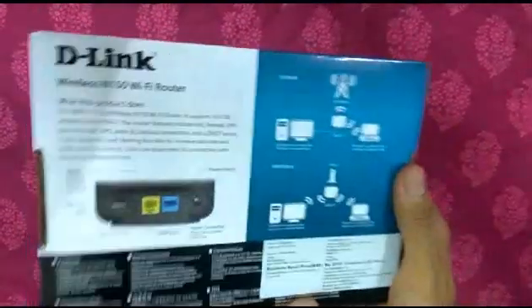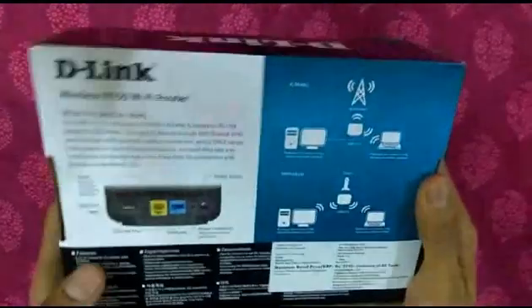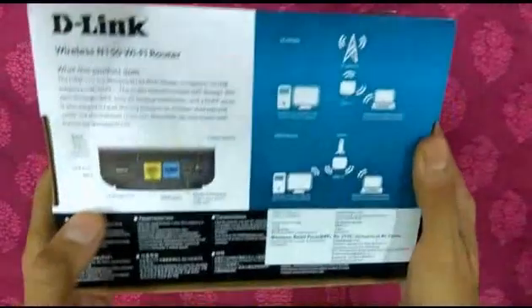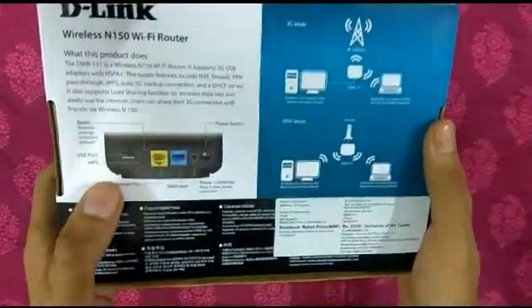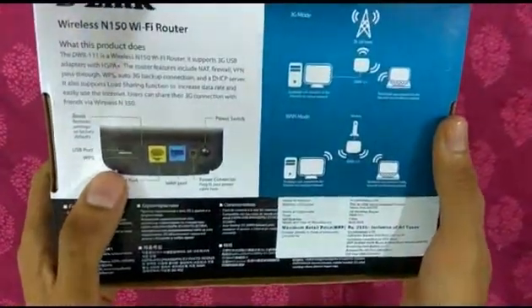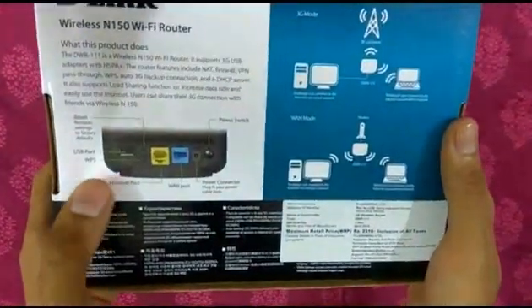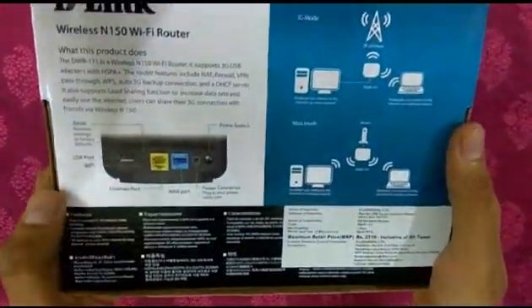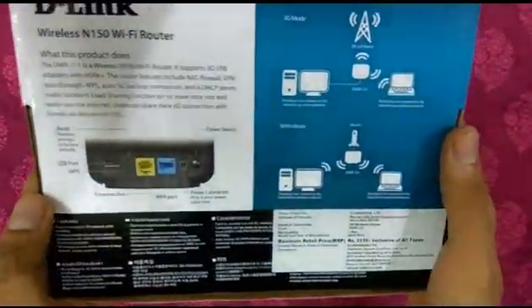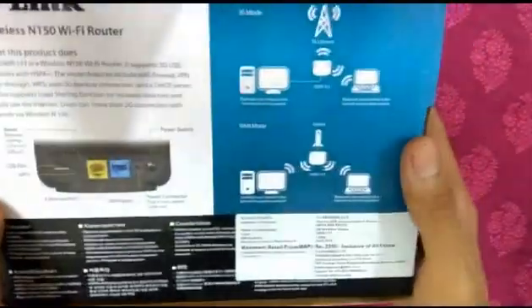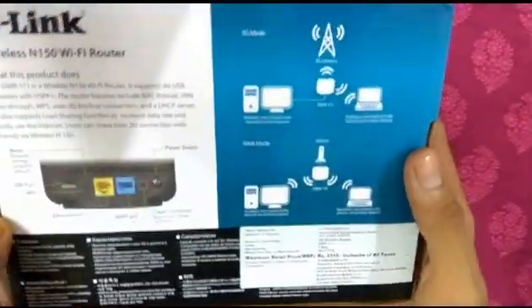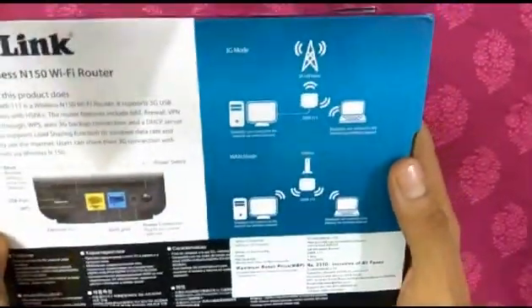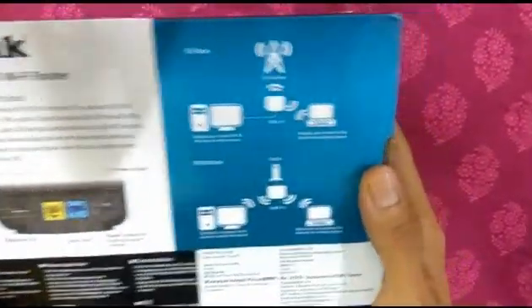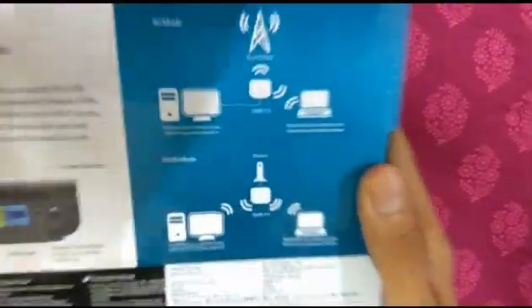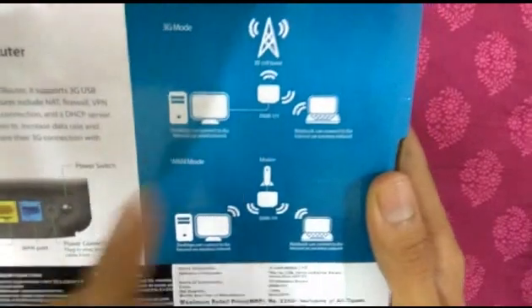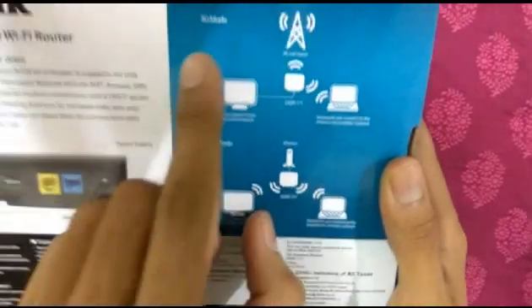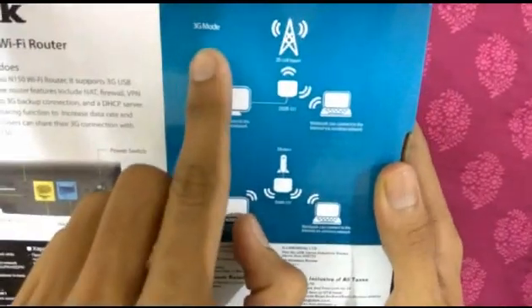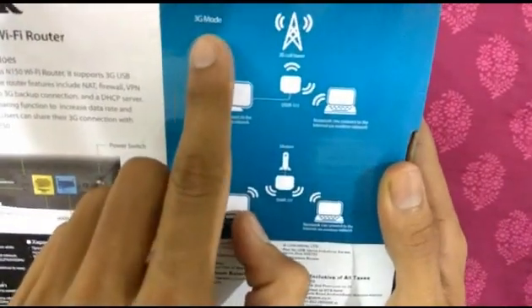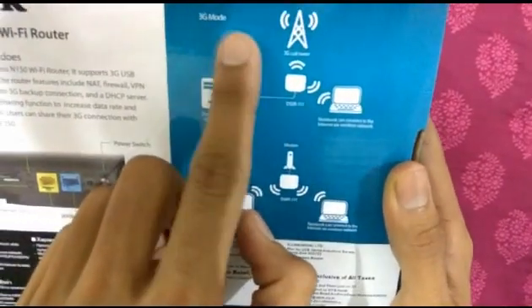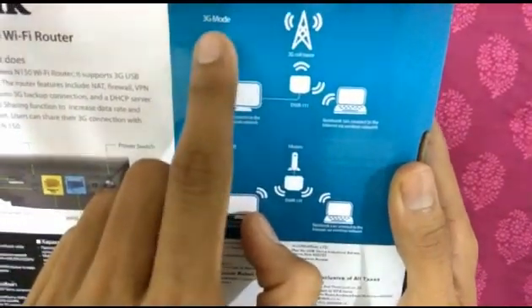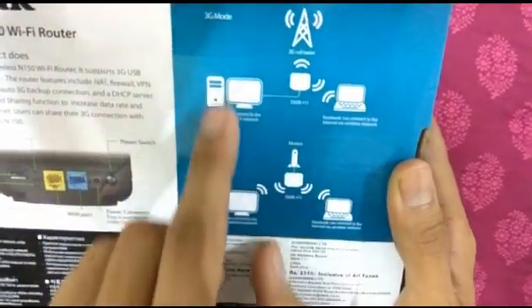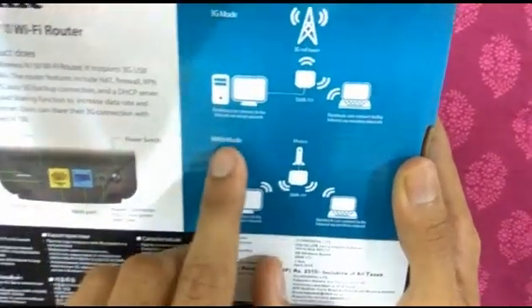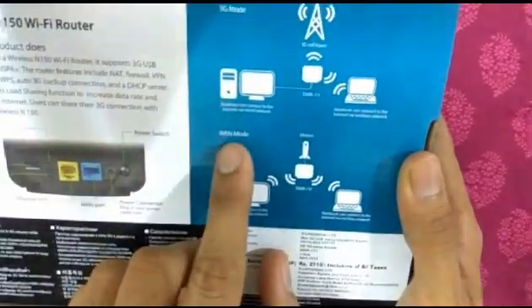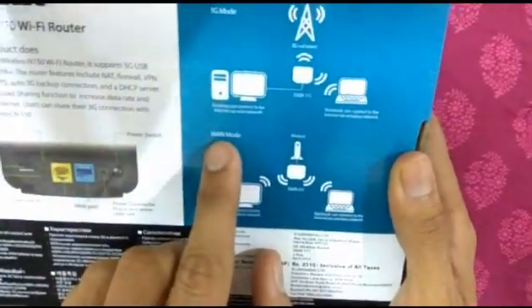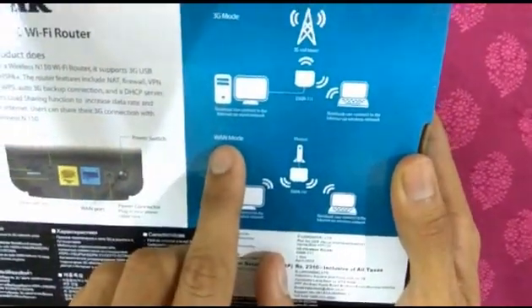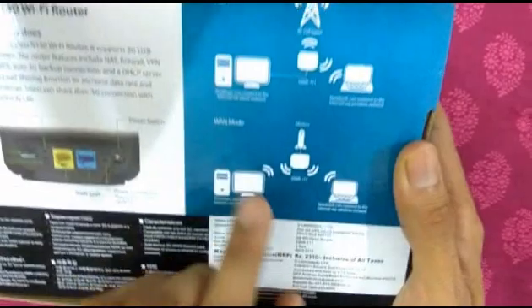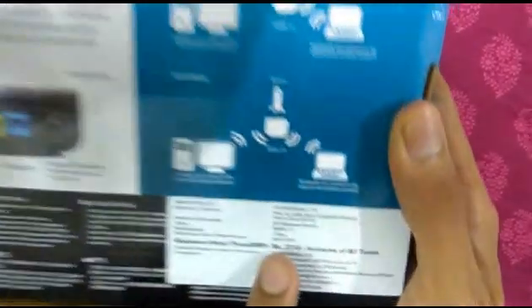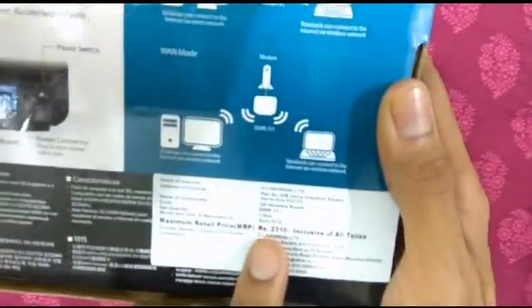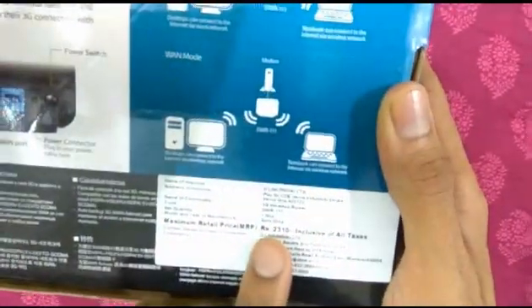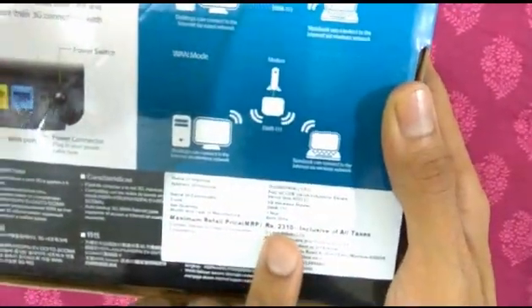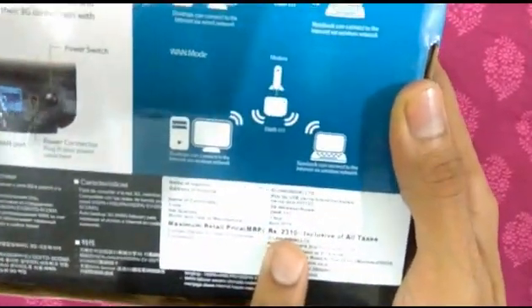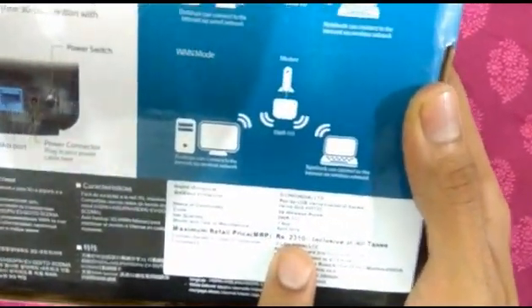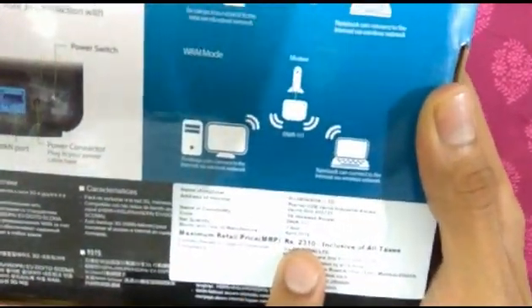It has two modes: the first is 3G mode, in which we can connect a dongle as well as modems; and the second is WAN mode, in which we can connect to private networks.